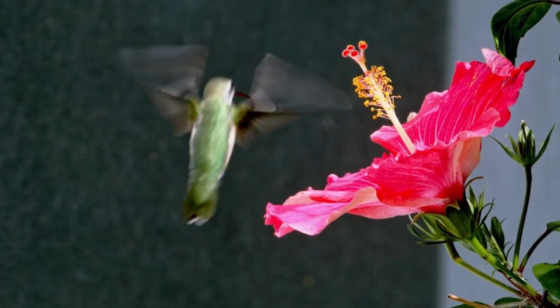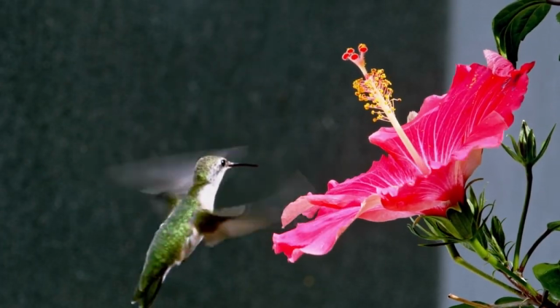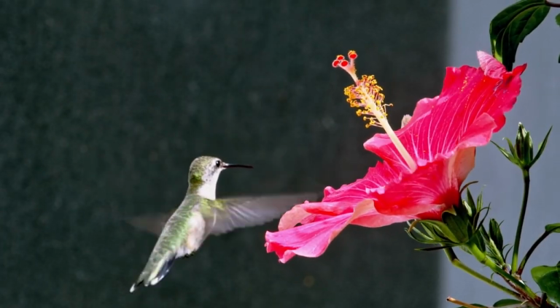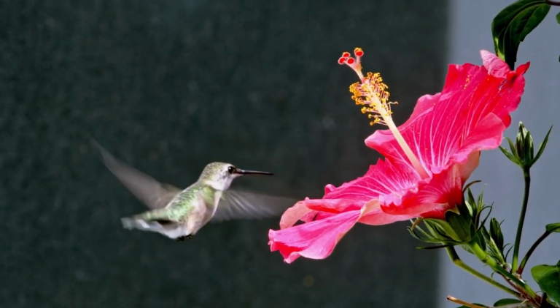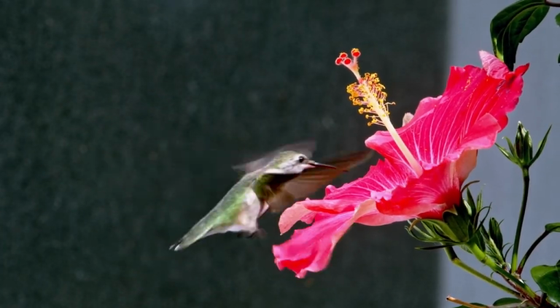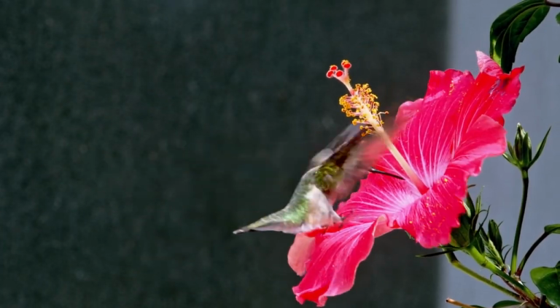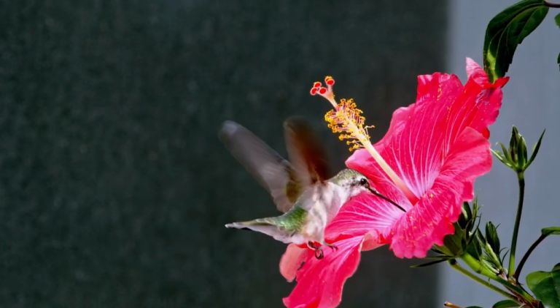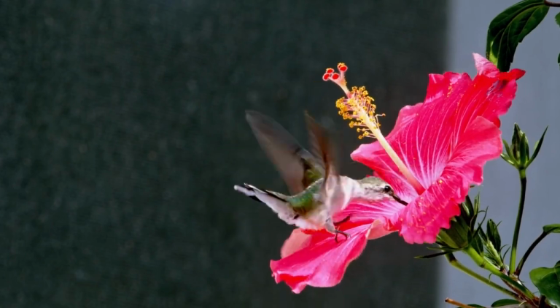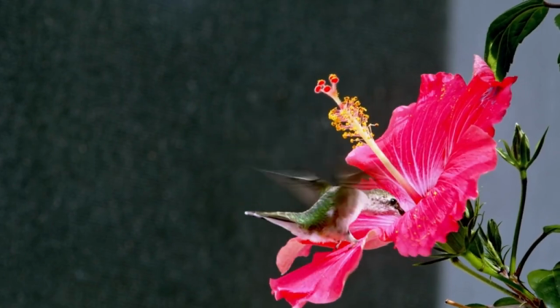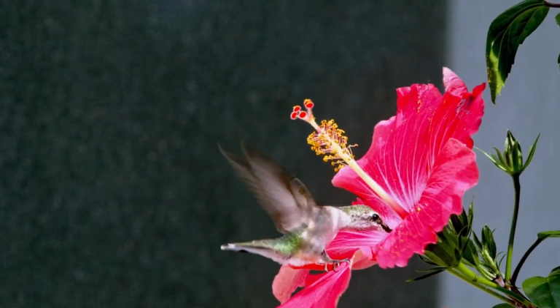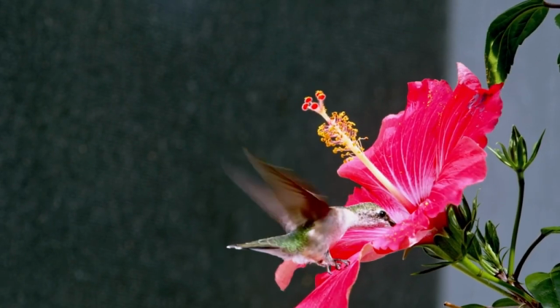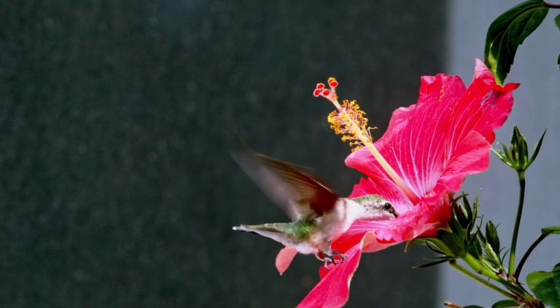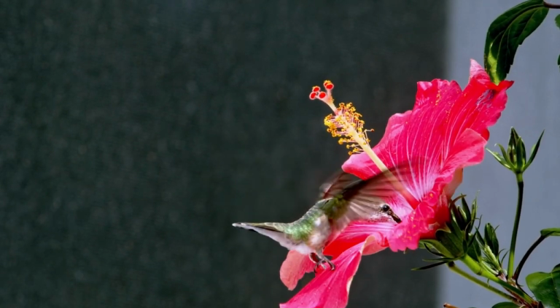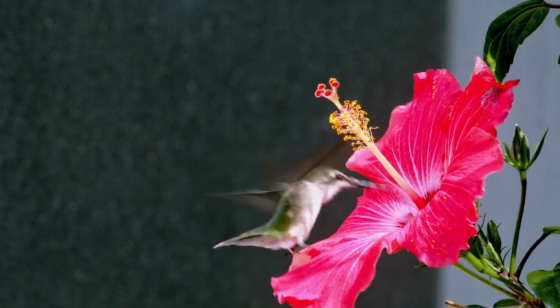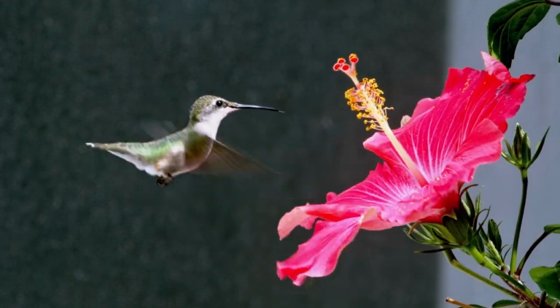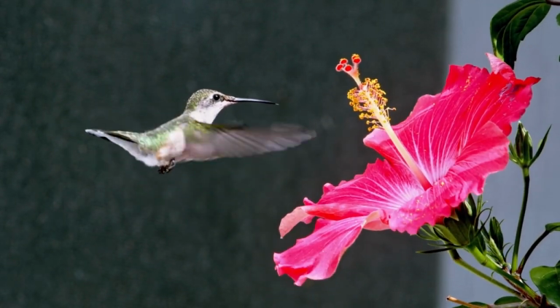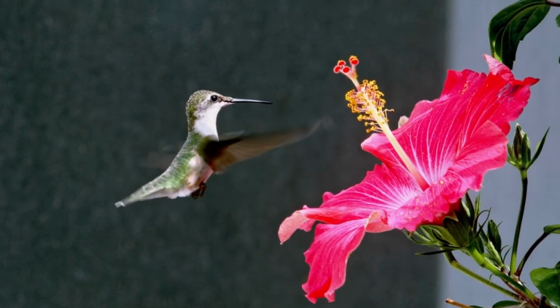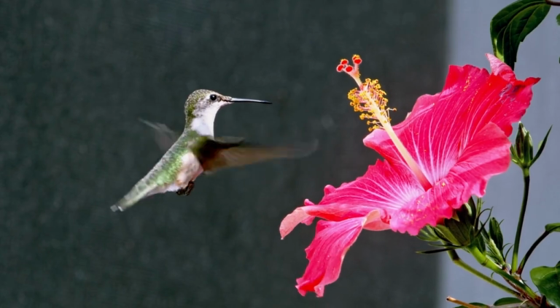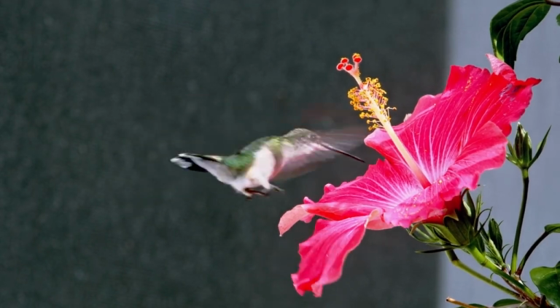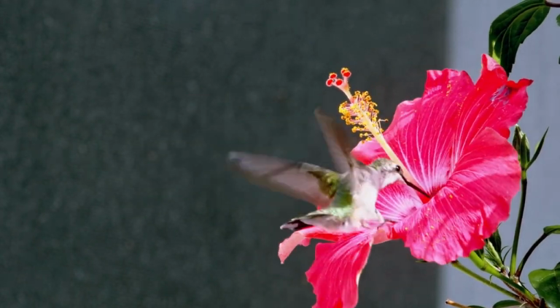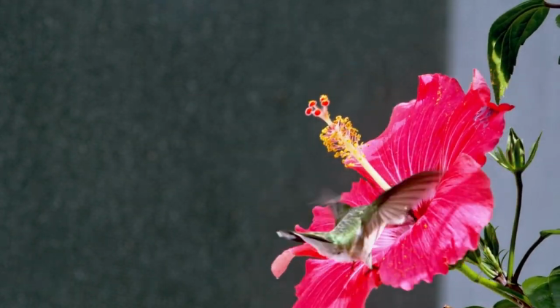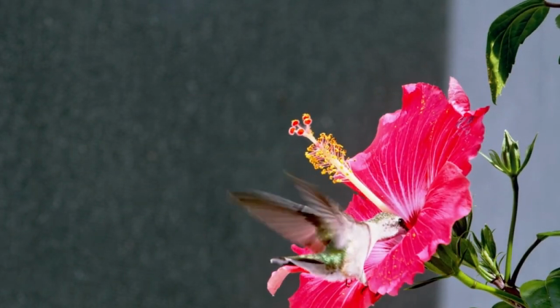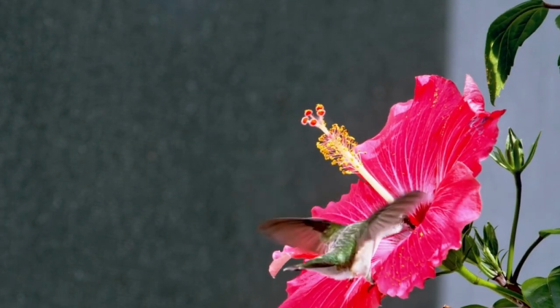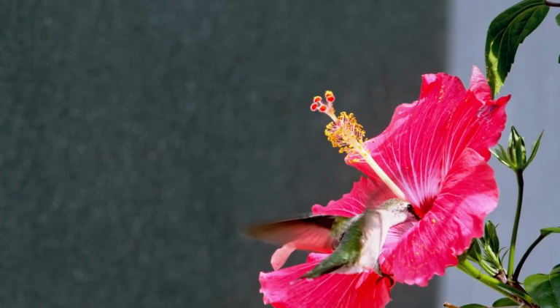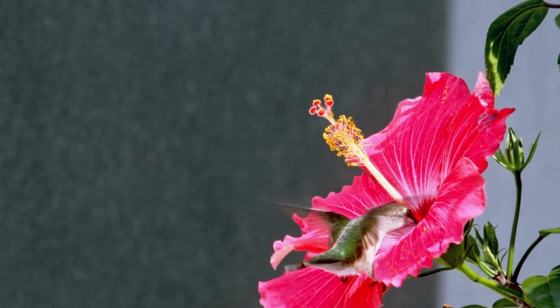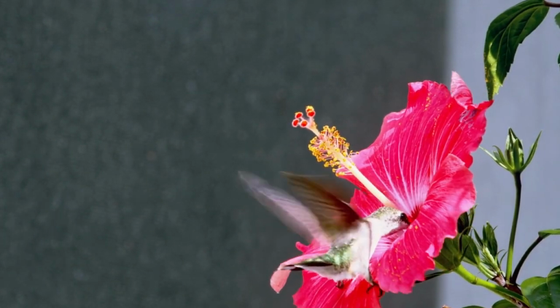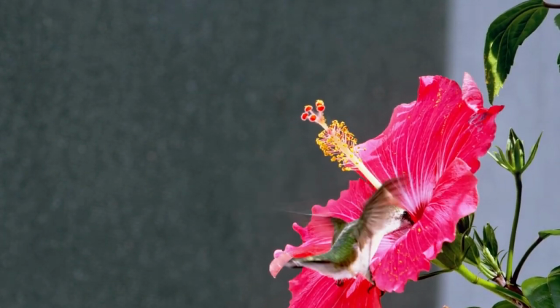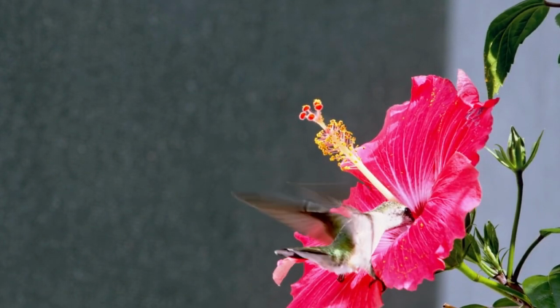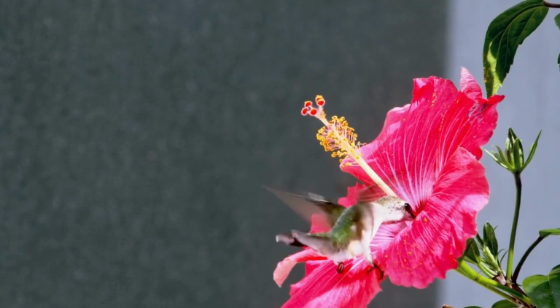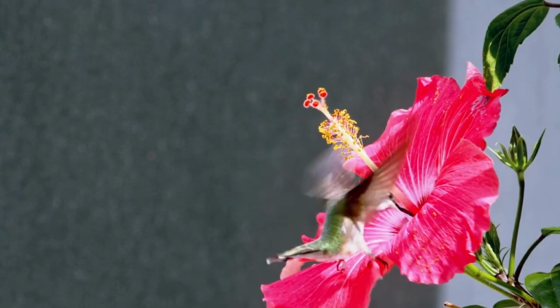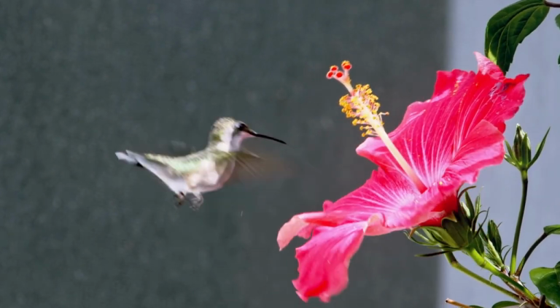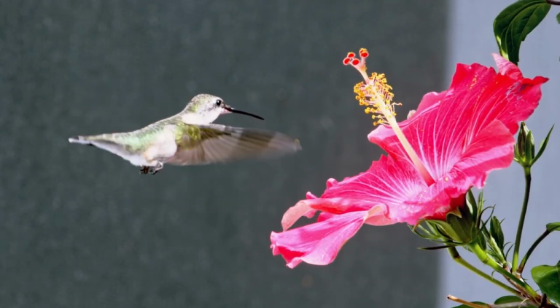Hummingbirds enjoy the lovely flowers here in eastern North Carolina. They search for flowers that bloom at the time they need food. By planting various hummingbird-friendly flowers, you can create a beautiful and inviting garden that provides the birds with a reliable food source from spring through summer.